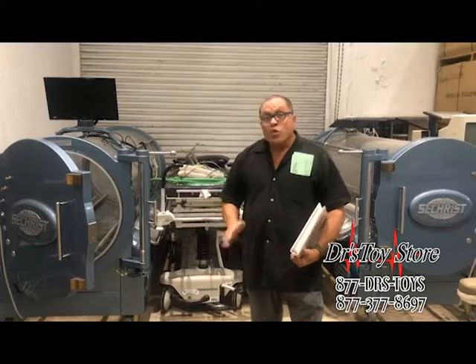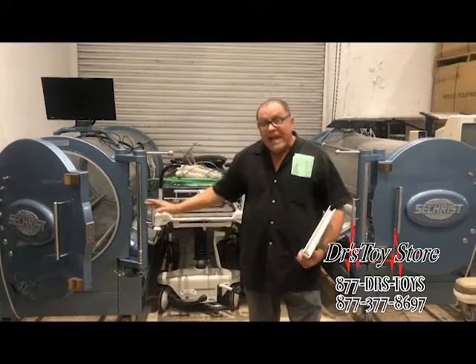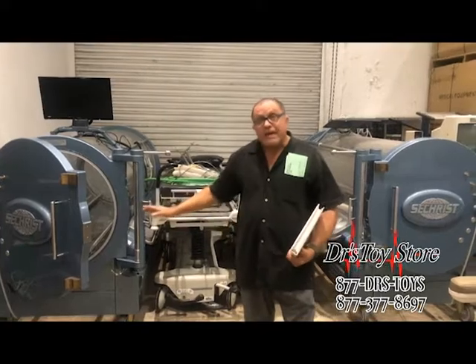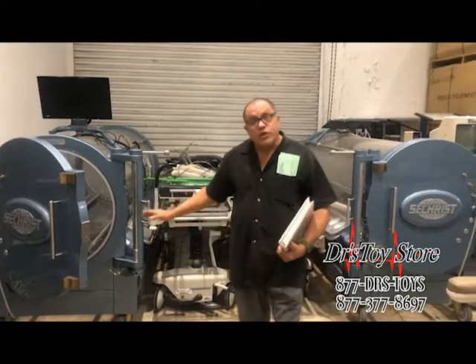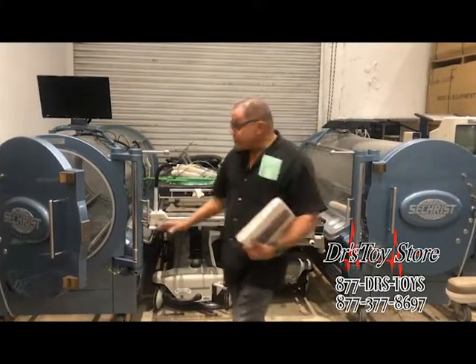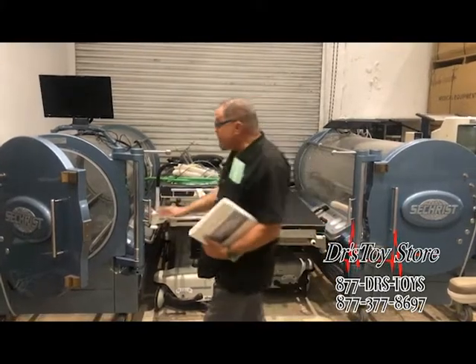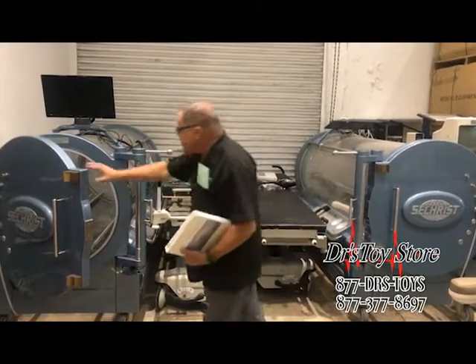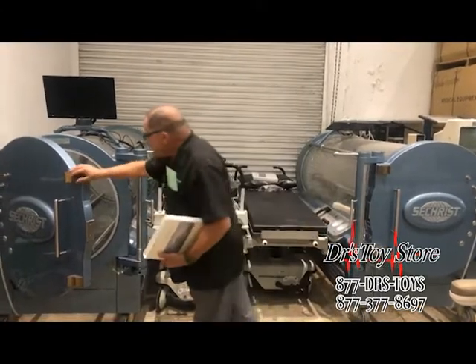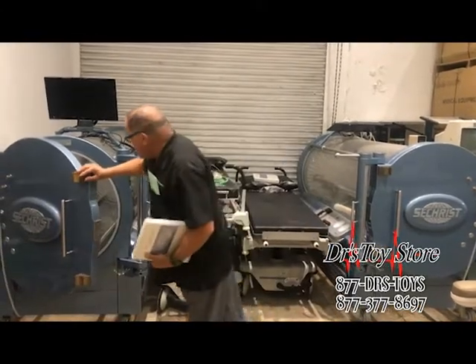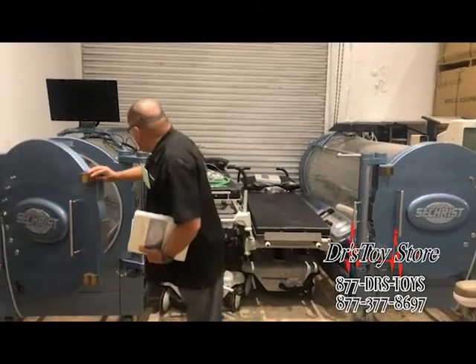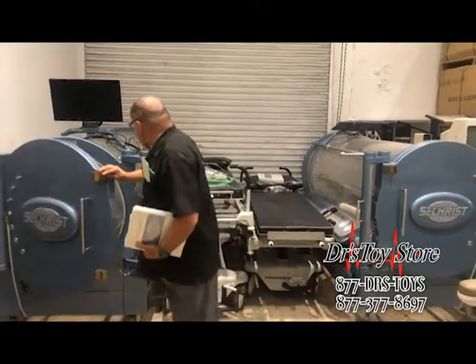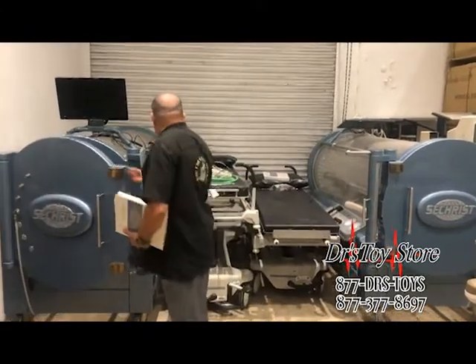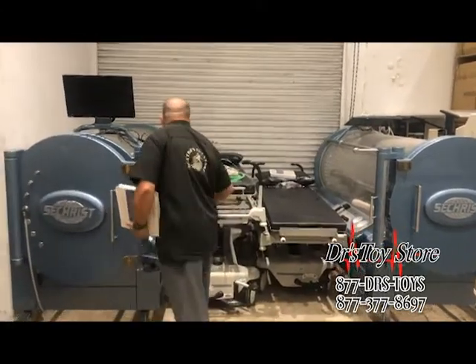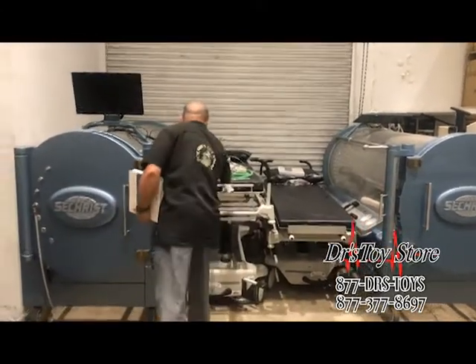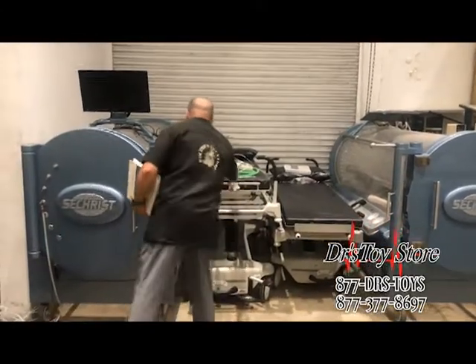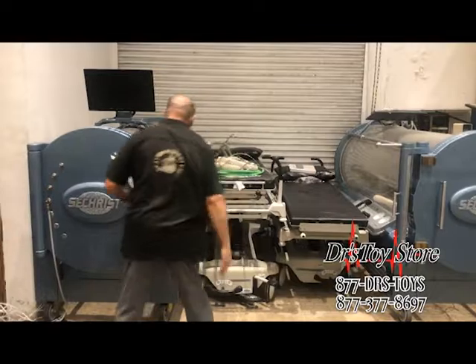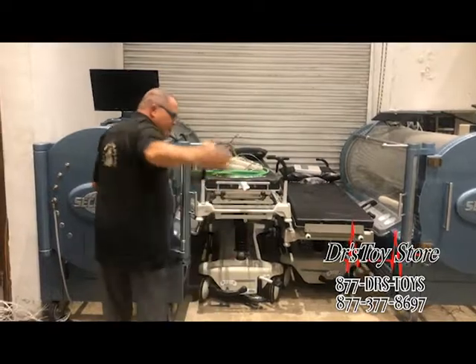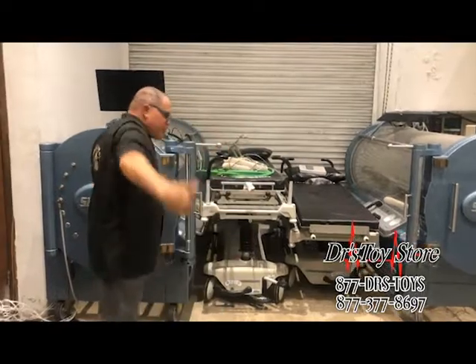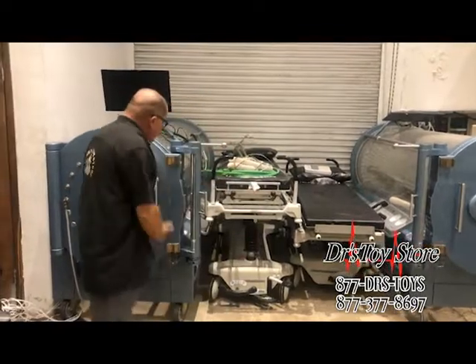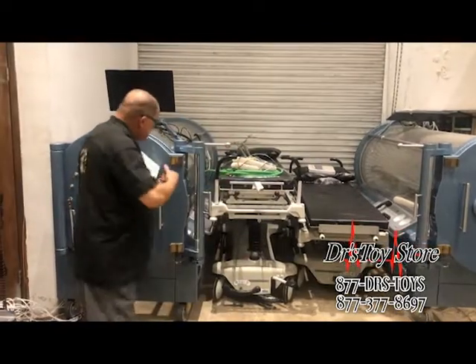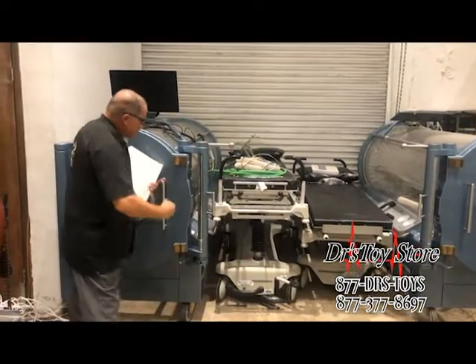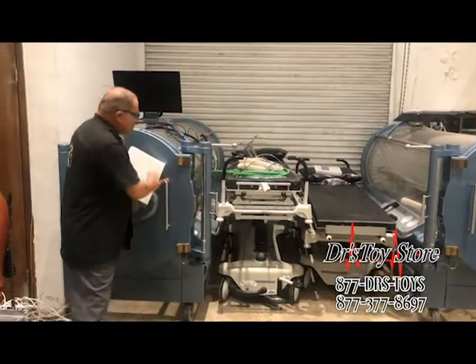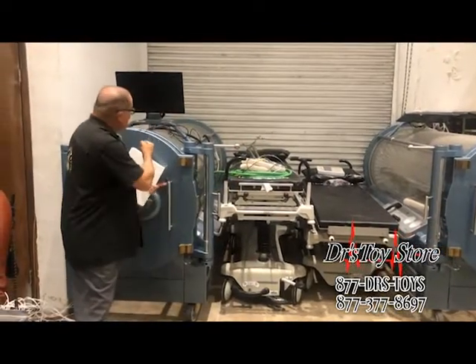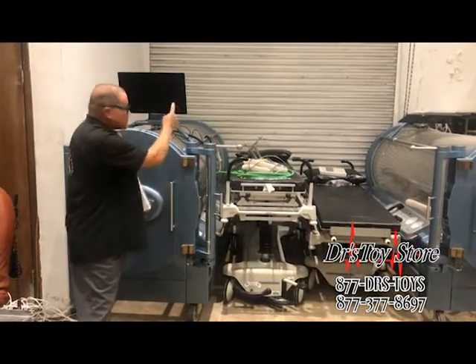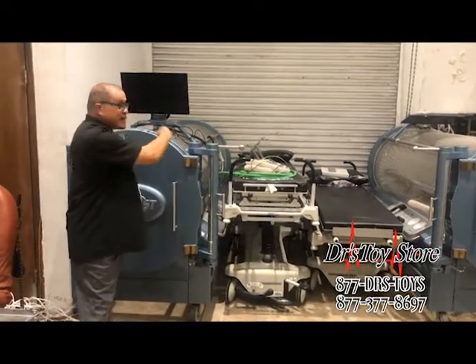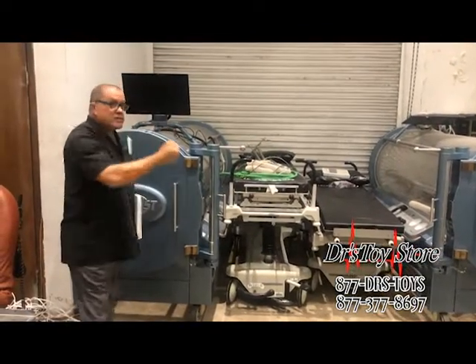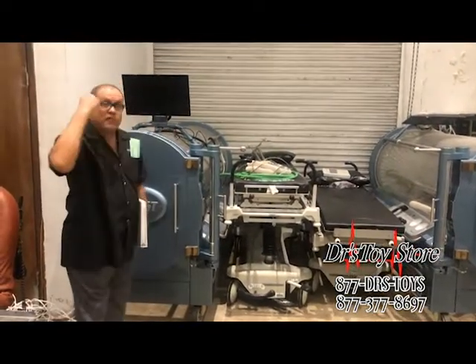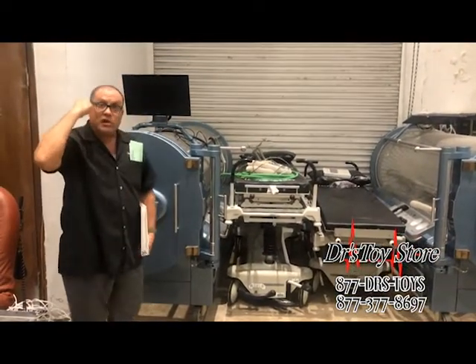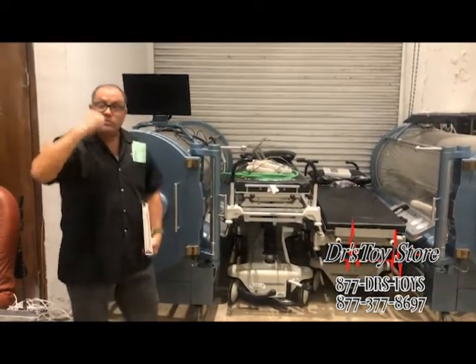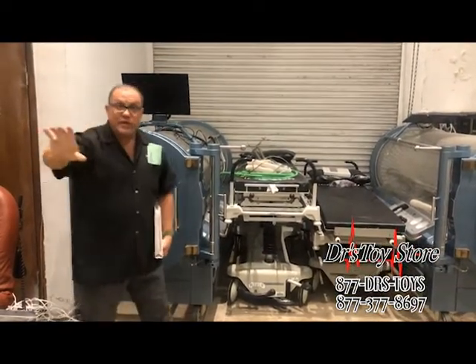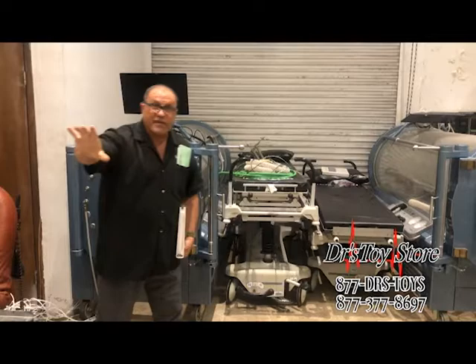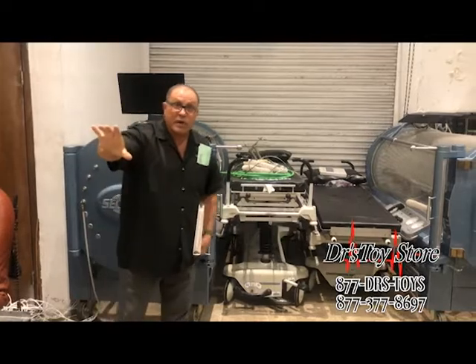We happen to have two that just came in. So this is where you put the patient — you slide it in like a pizza, you close the door. There's monitors, telephone calls, so they can do whatever they want.